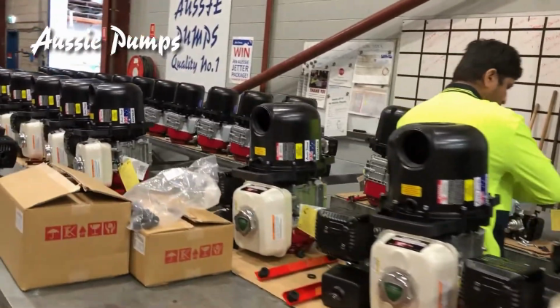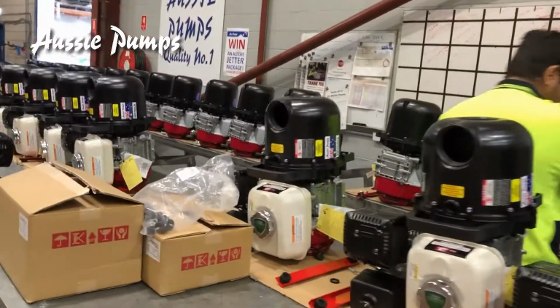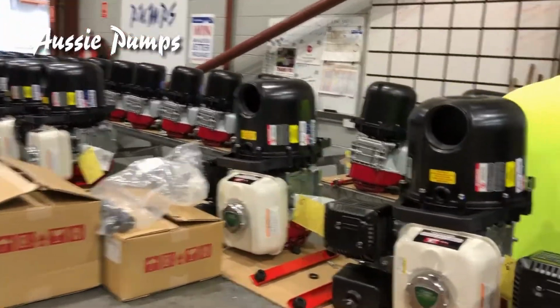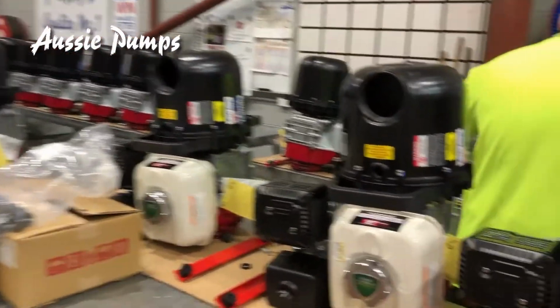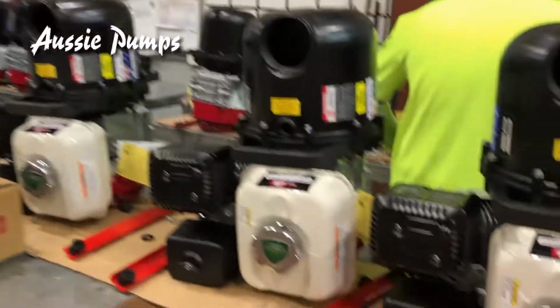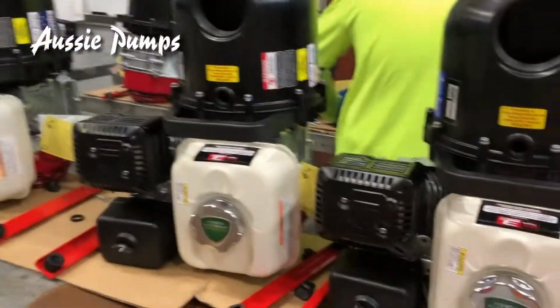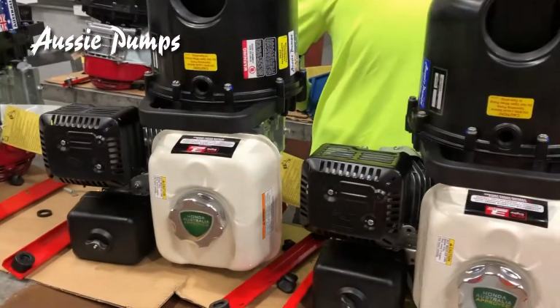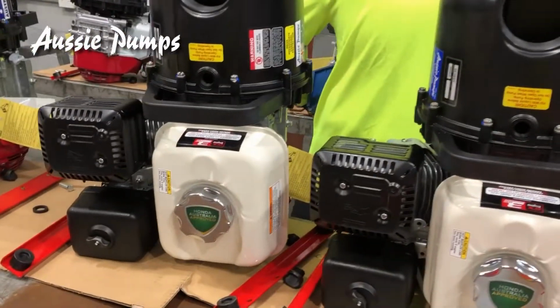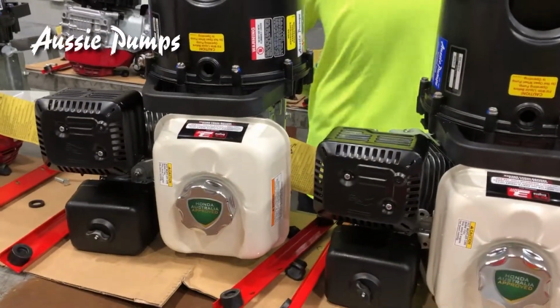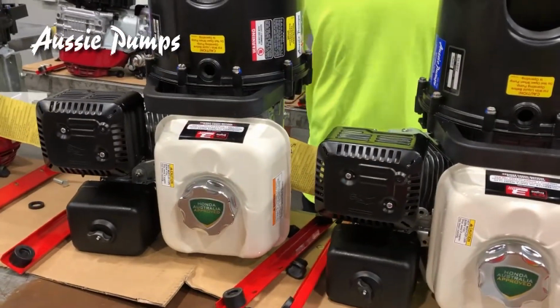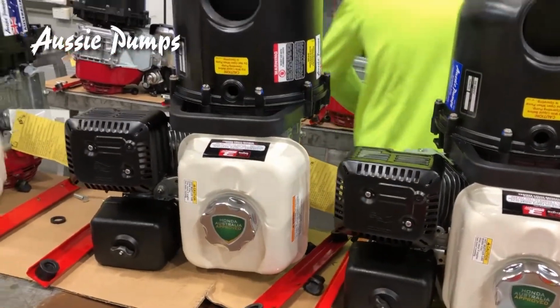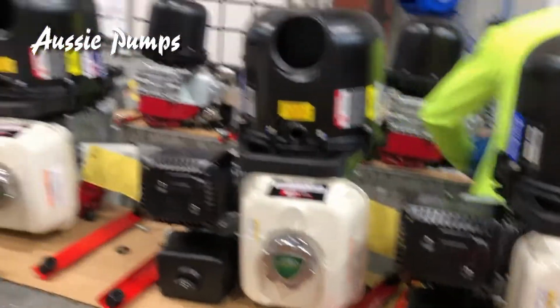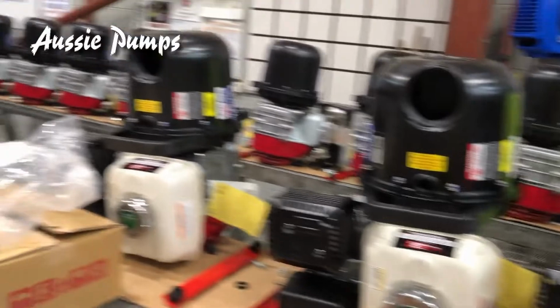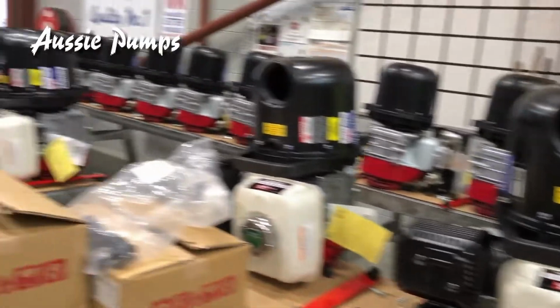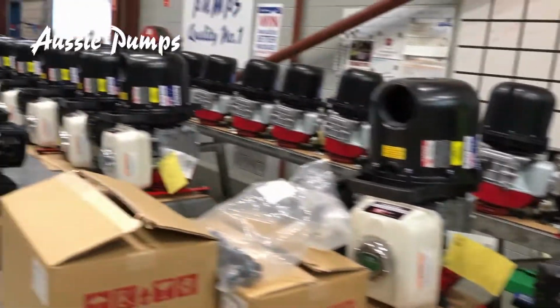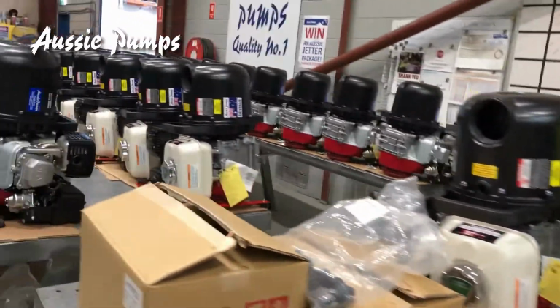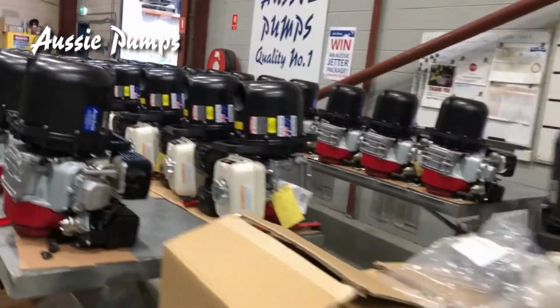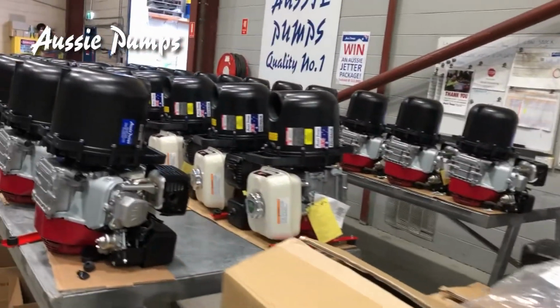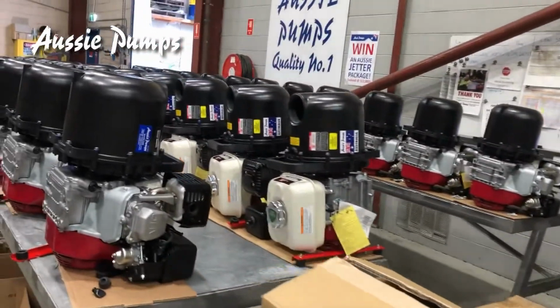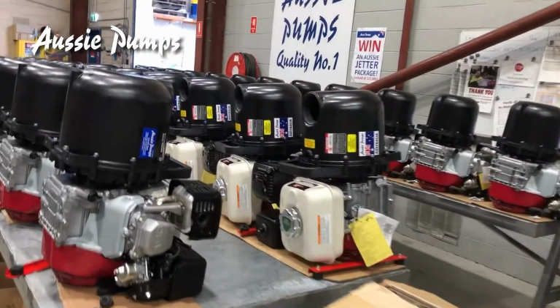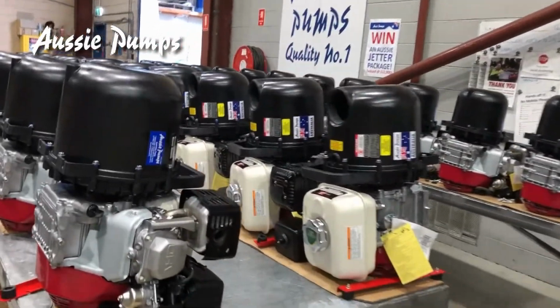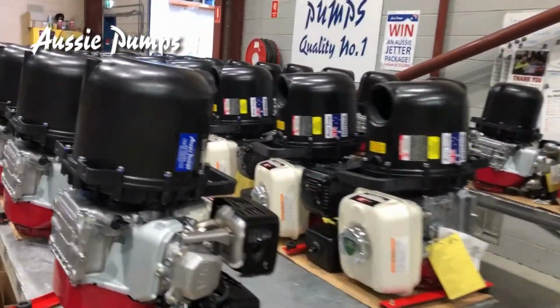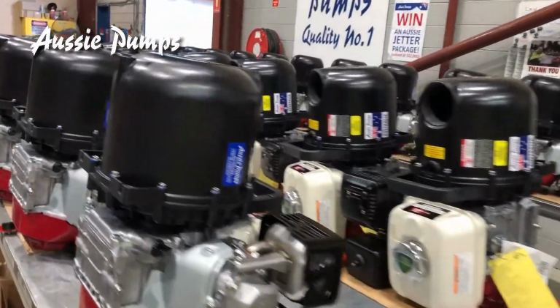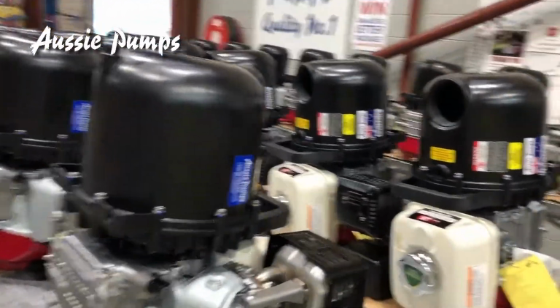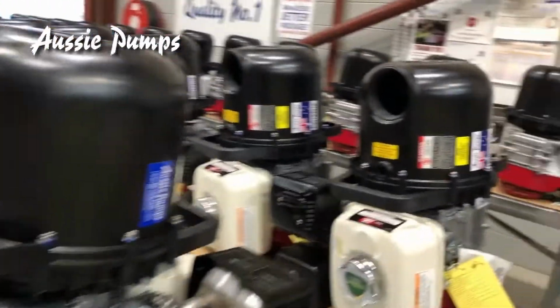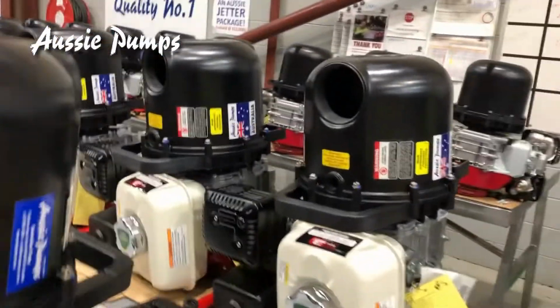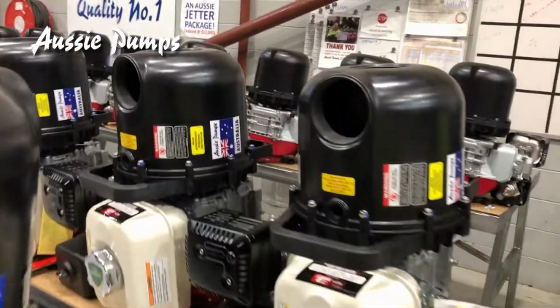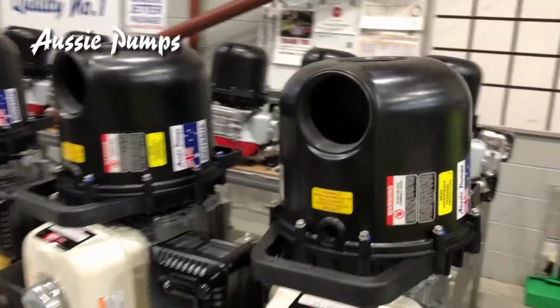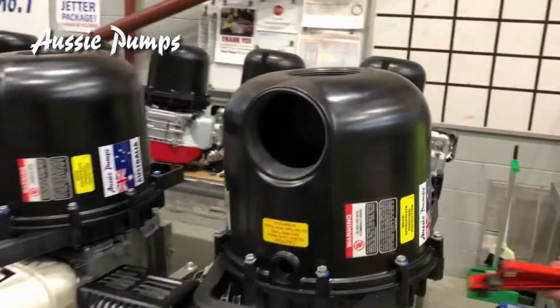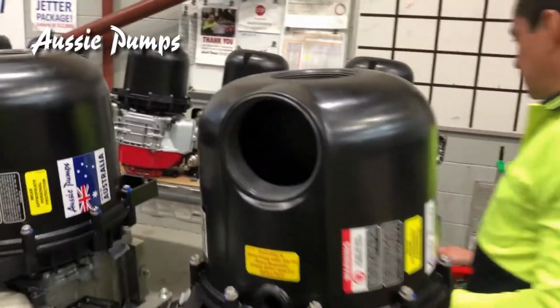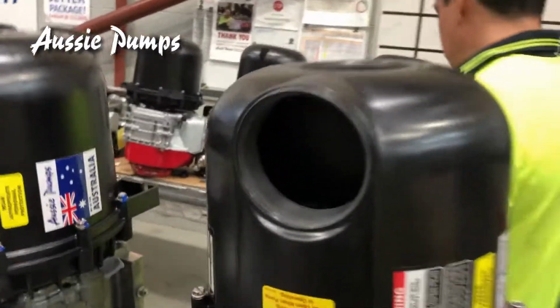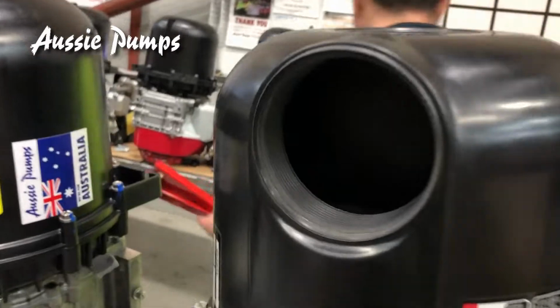All fitted with Honda engines, which as you can see are lying on their backs at the moment. And these are a mixture of 3-inch — see the big 3-inch ports there?